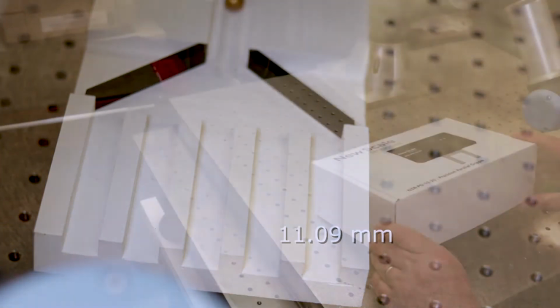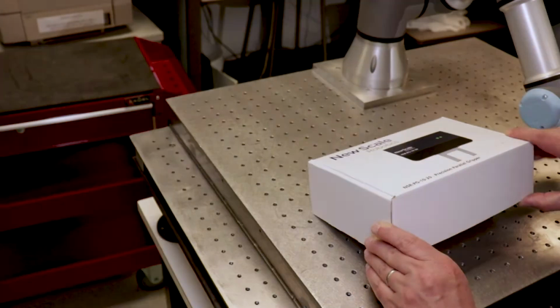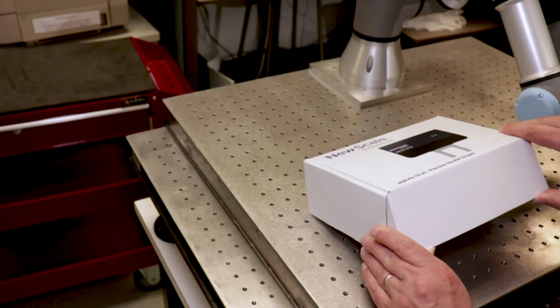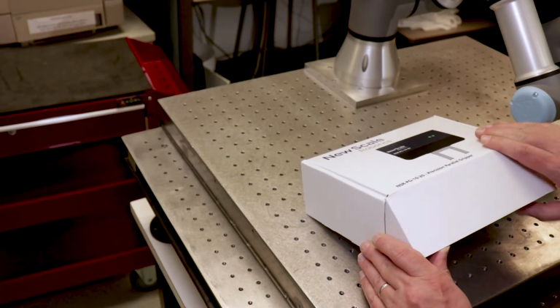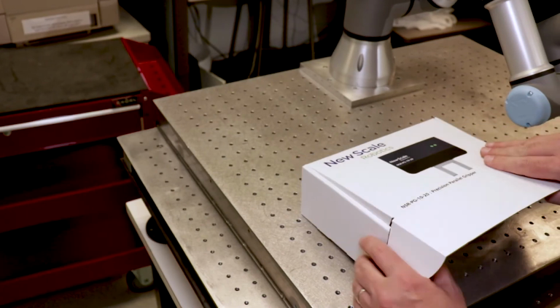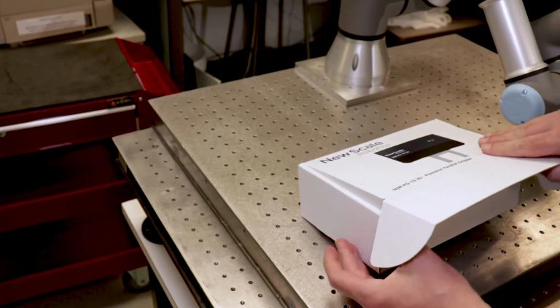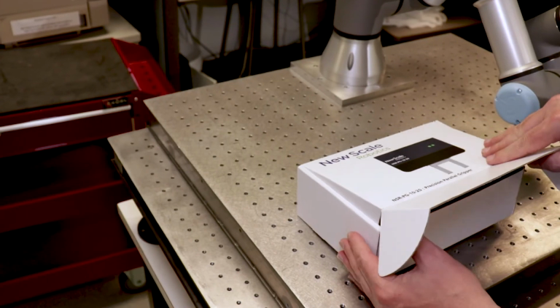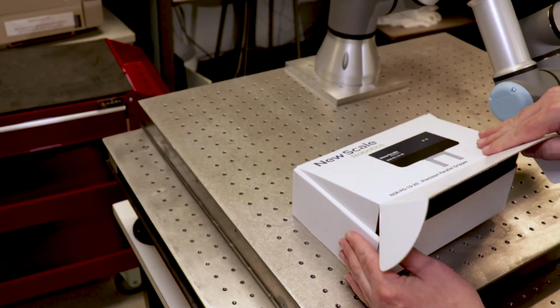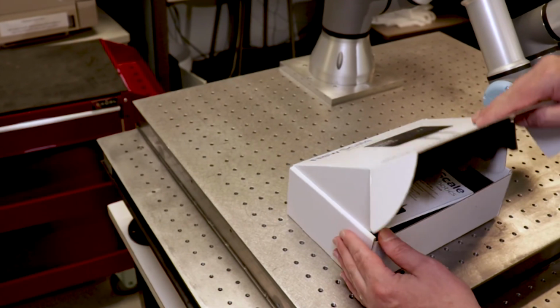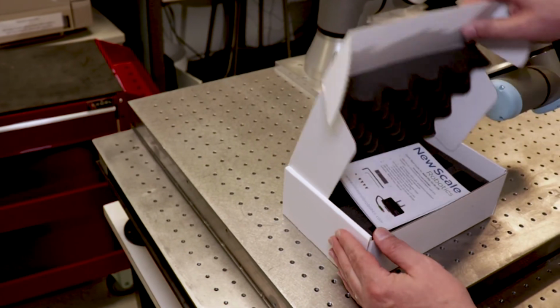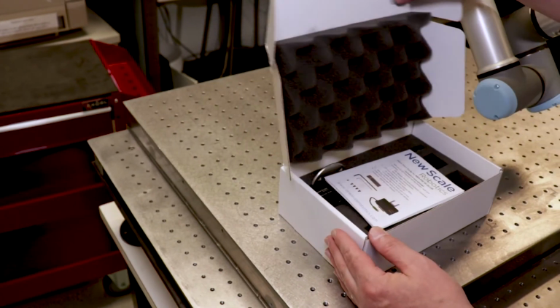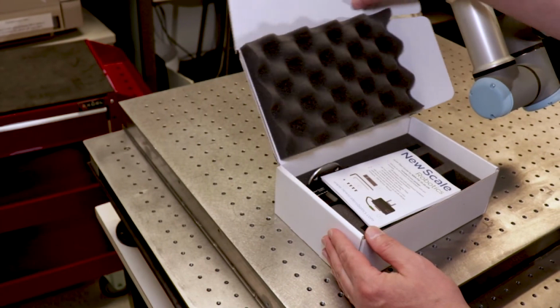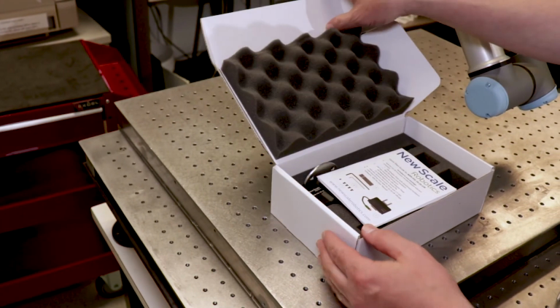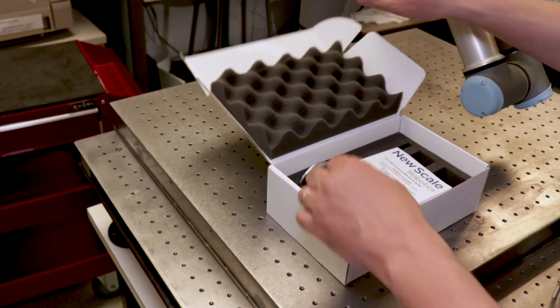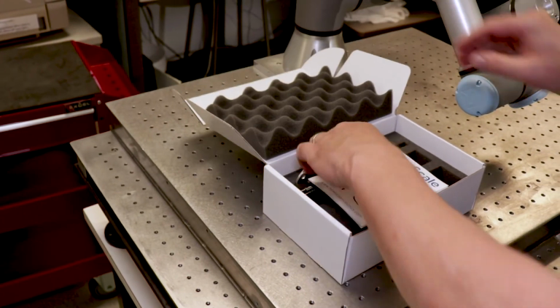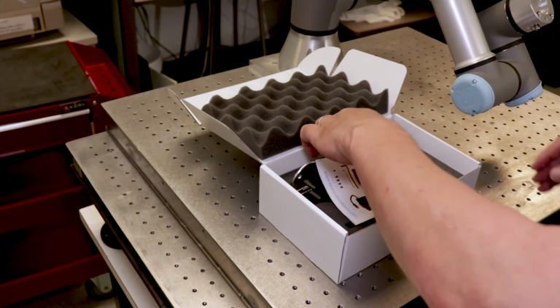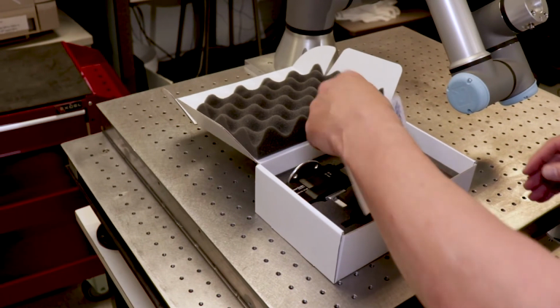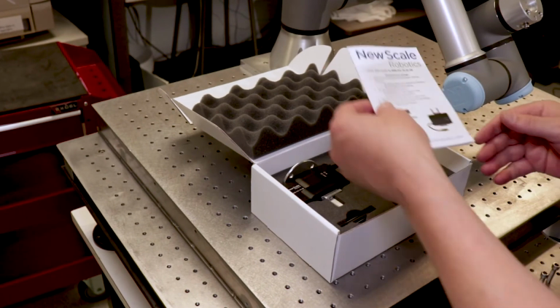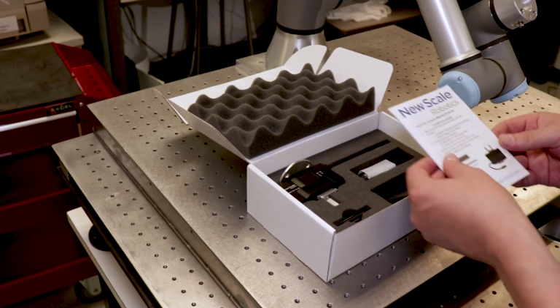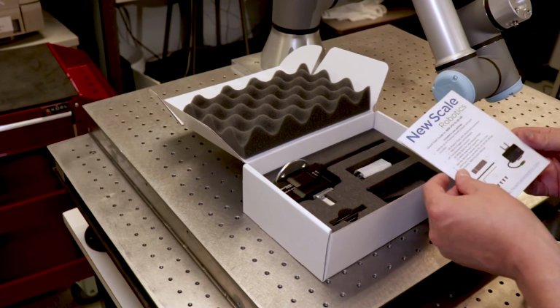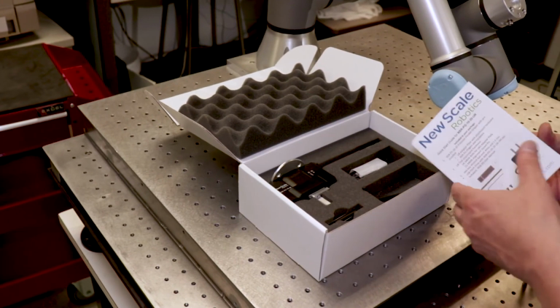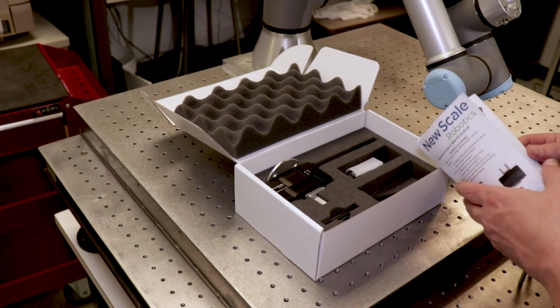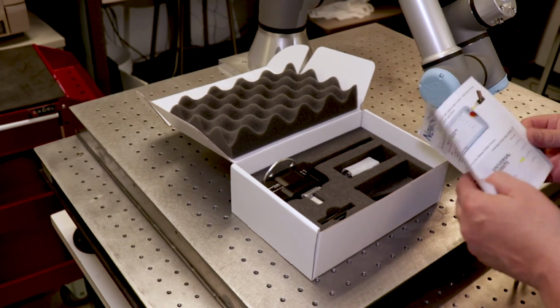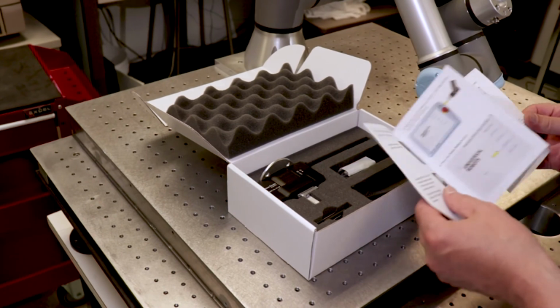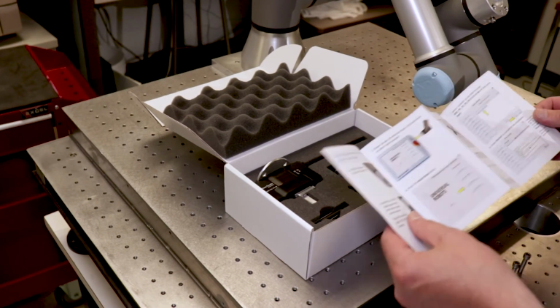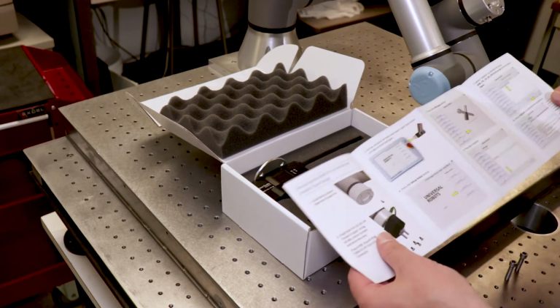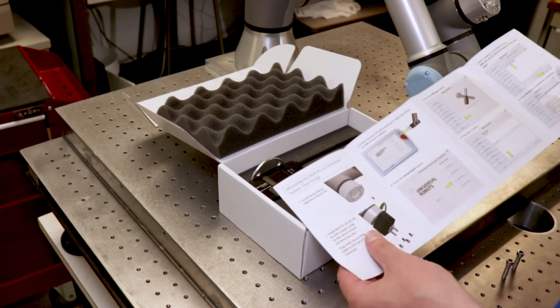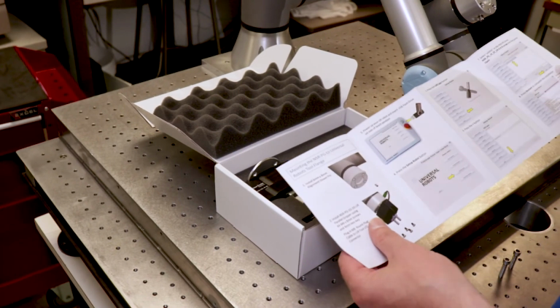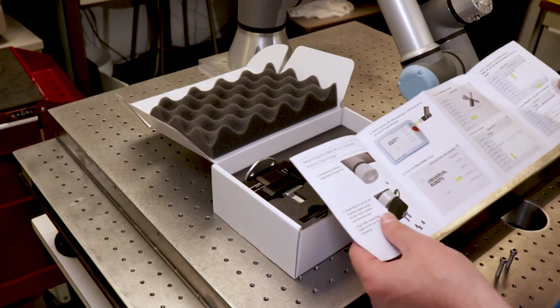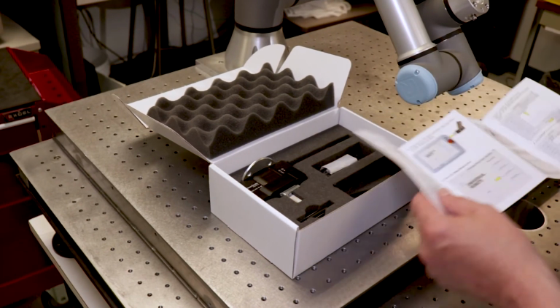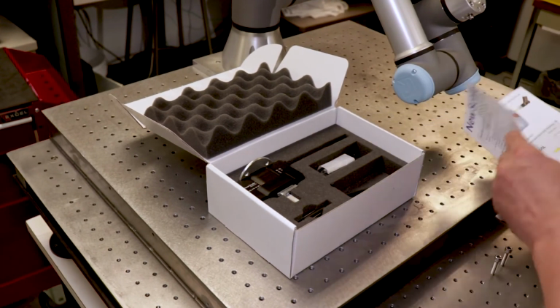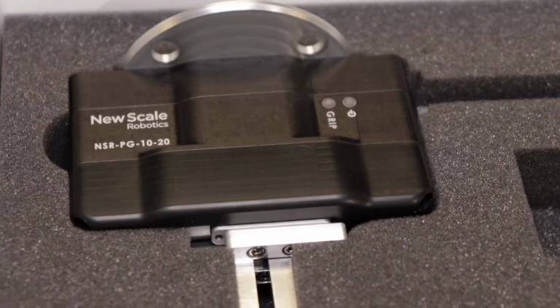You'll receive your gripper ready to use with everything needed for assembly right in the box. And using our Quick Start Guide, you can have the gripper up and running within minutes.